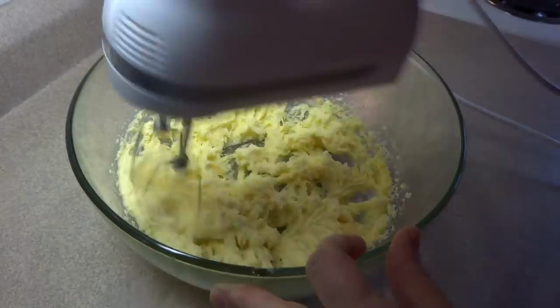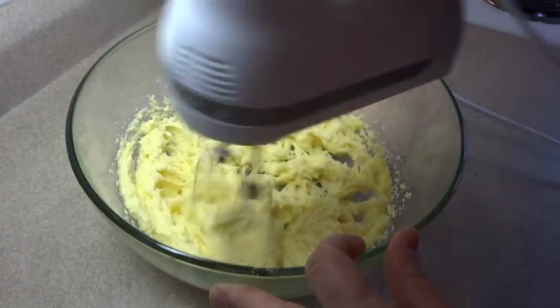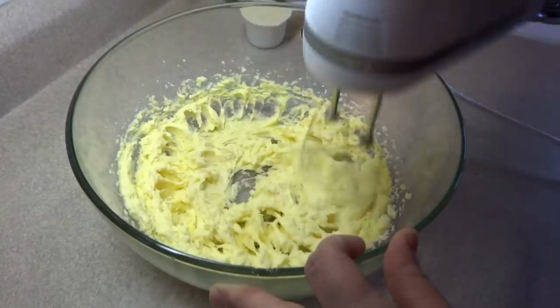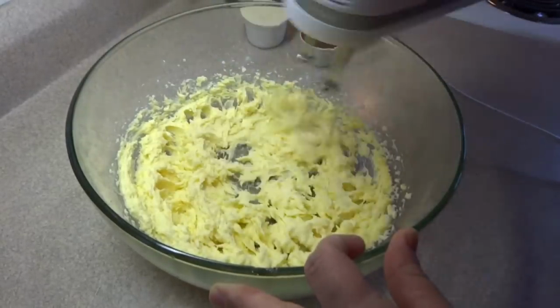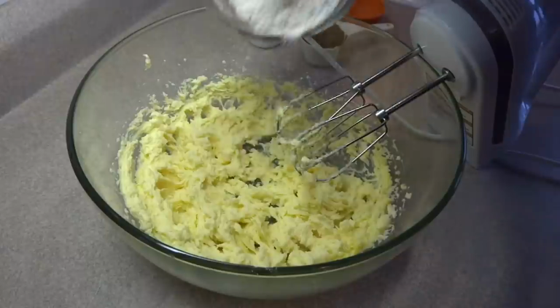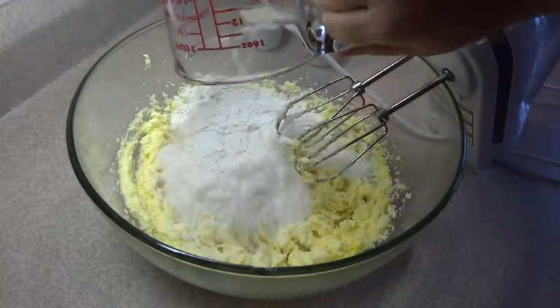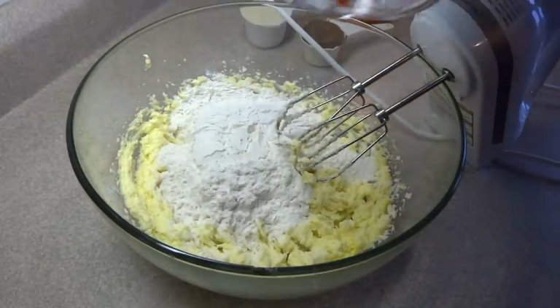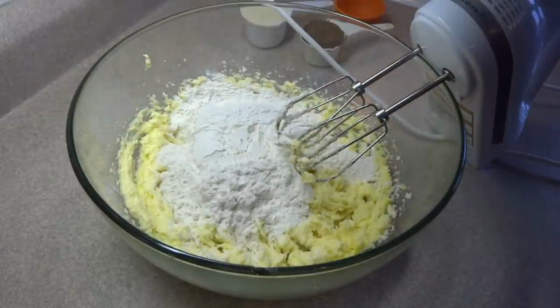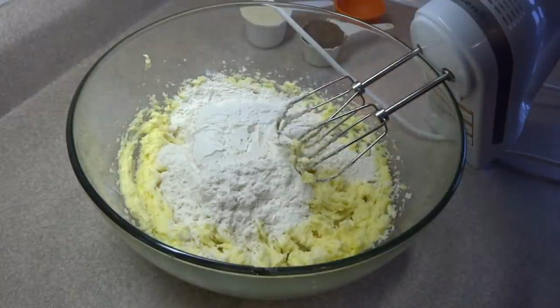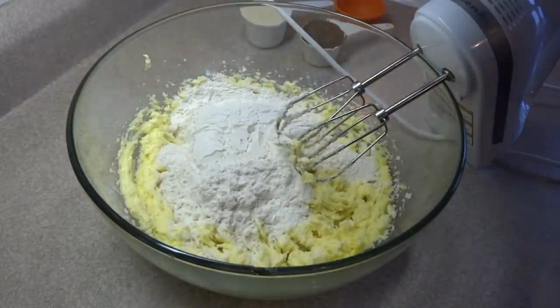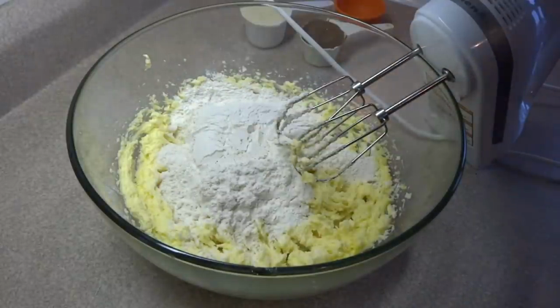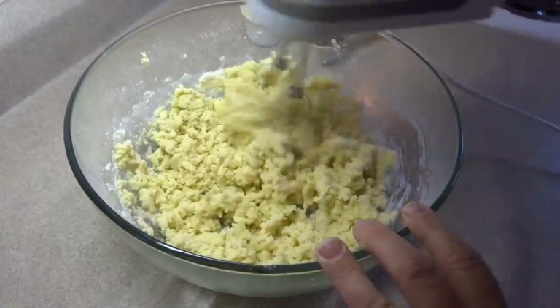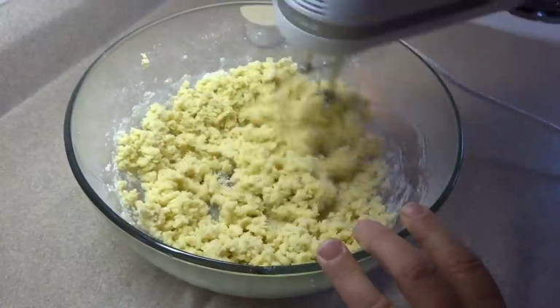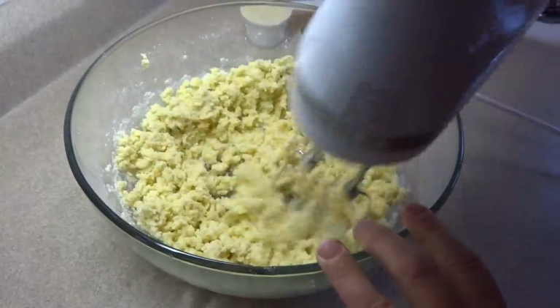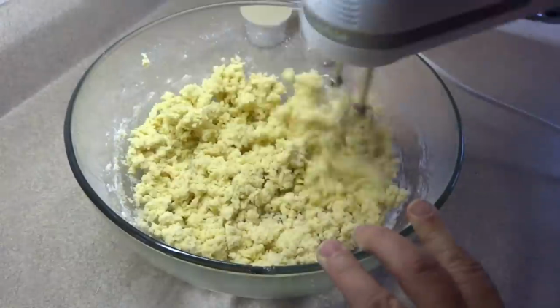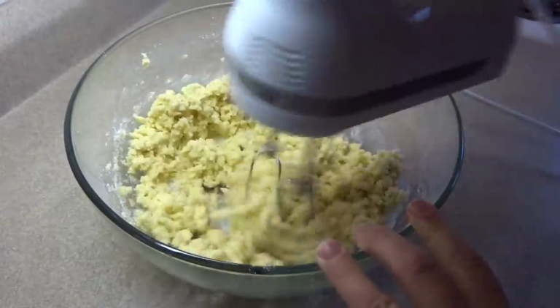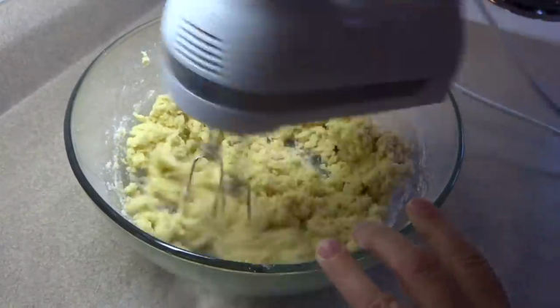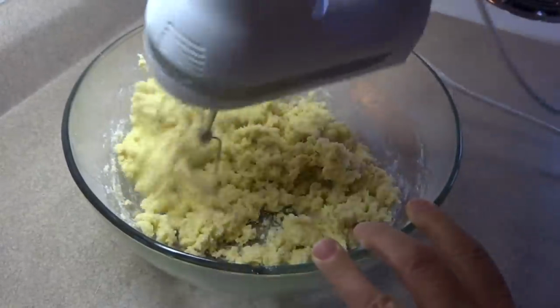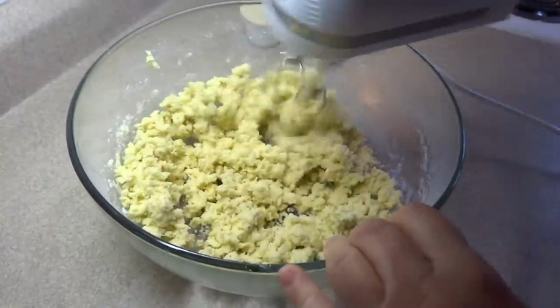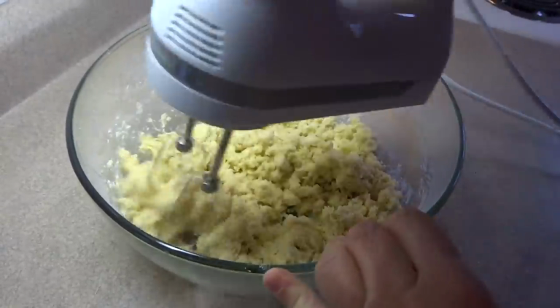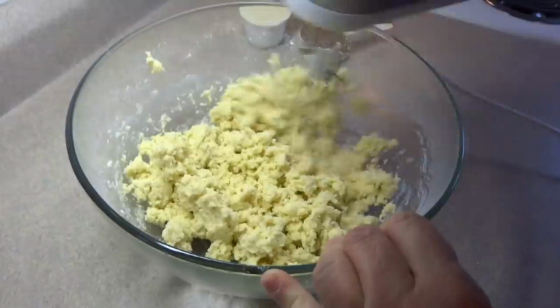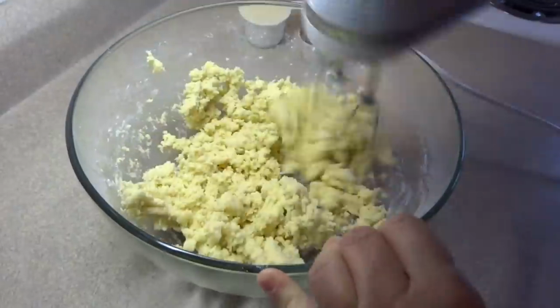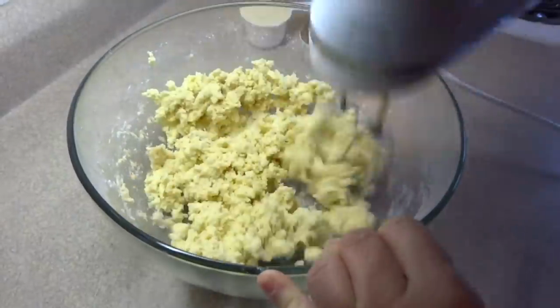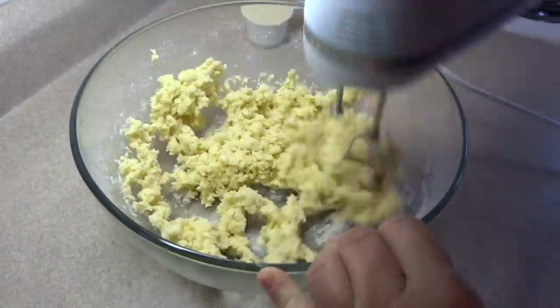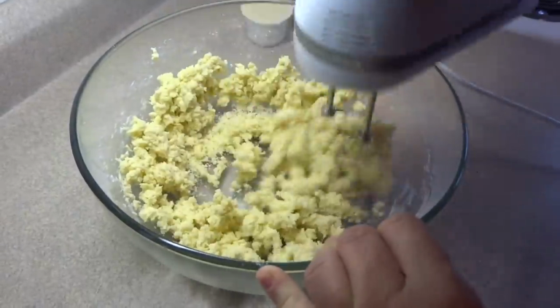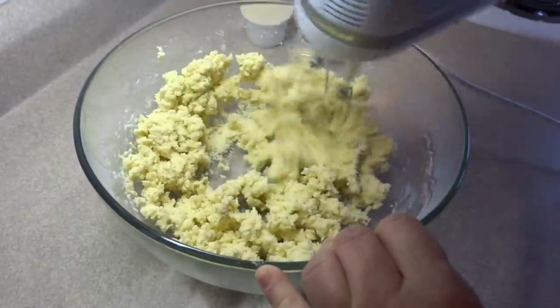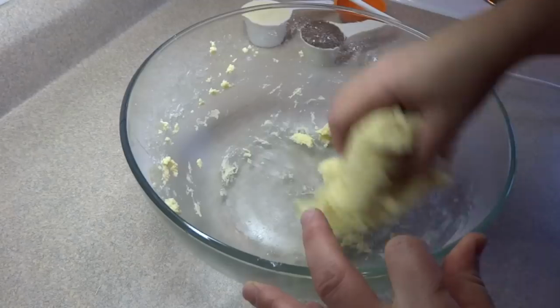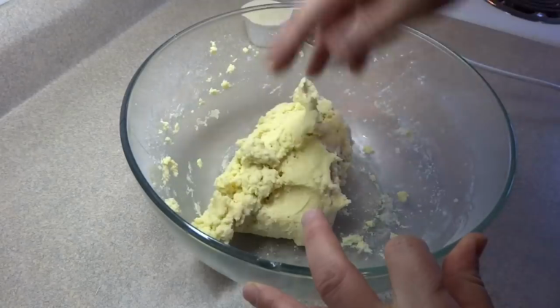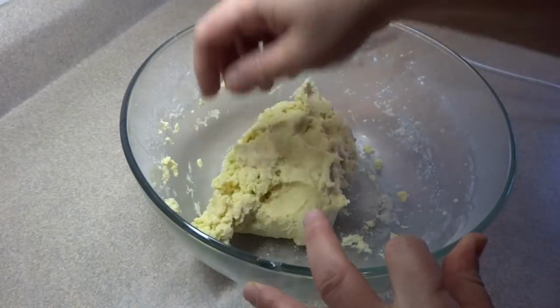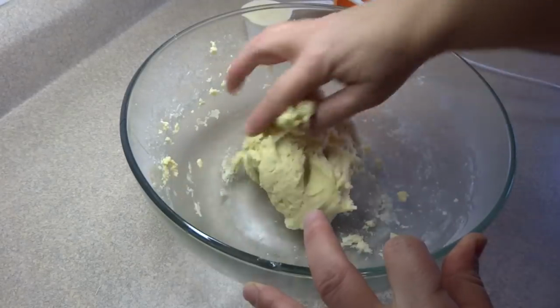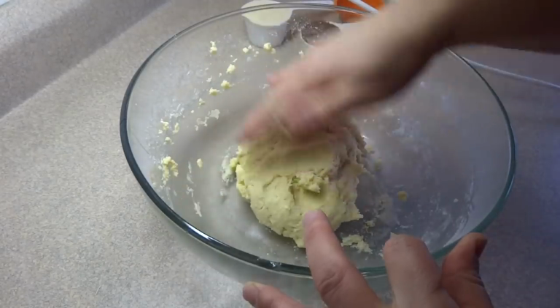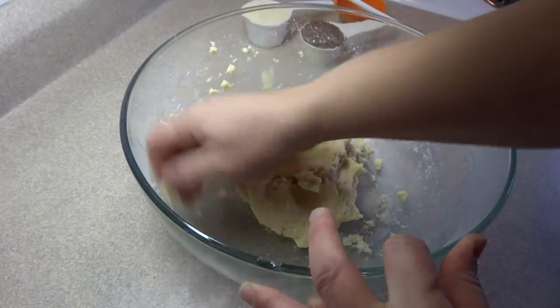You can also add 1/4 teaspoon of salt at this point if you used unsalted butter. Then add 1 and 3/4 cups of all-purpose flour and blend until the dough starts to come together. You'll end up with a fairly soft dough.